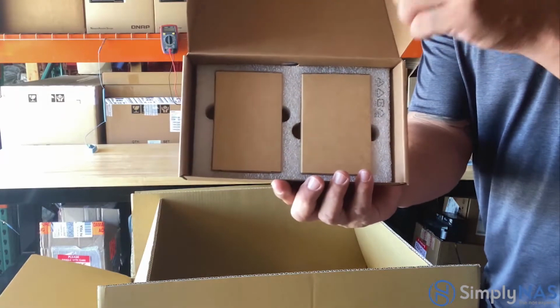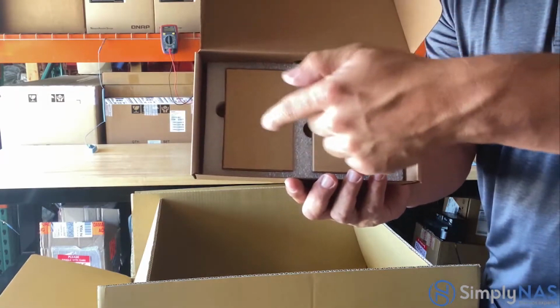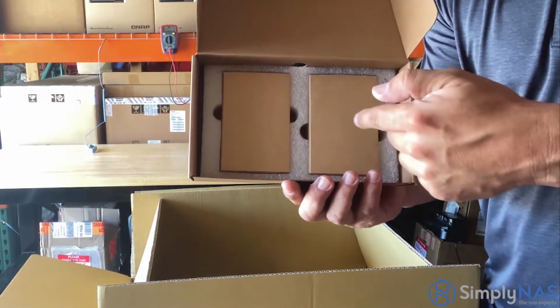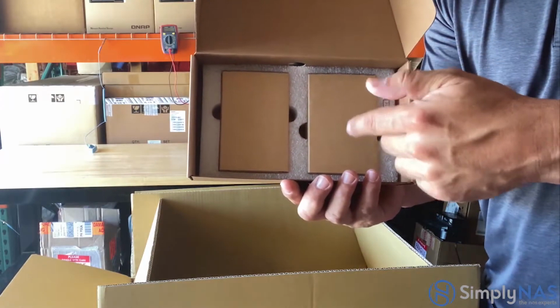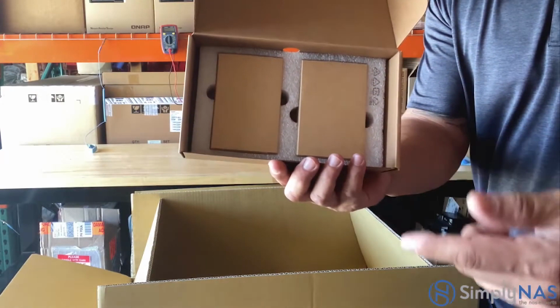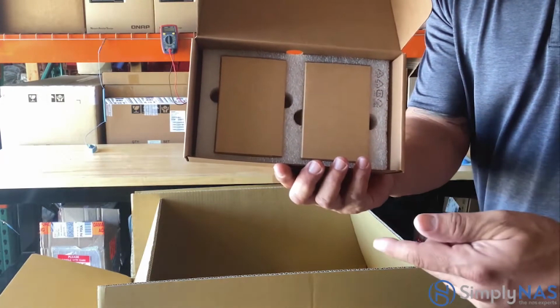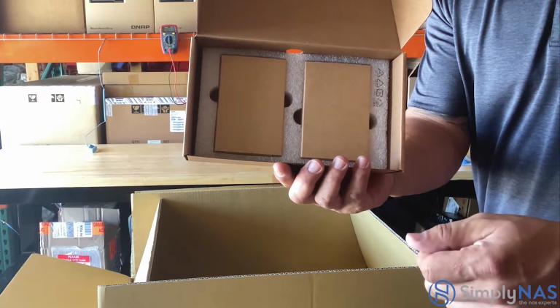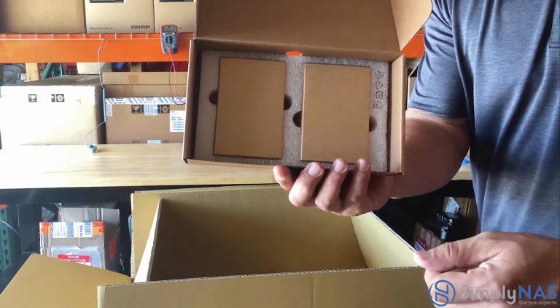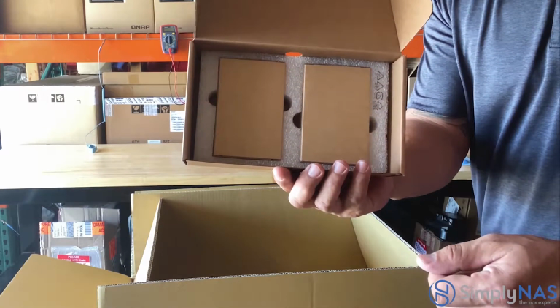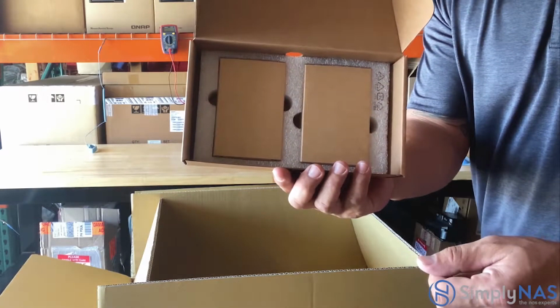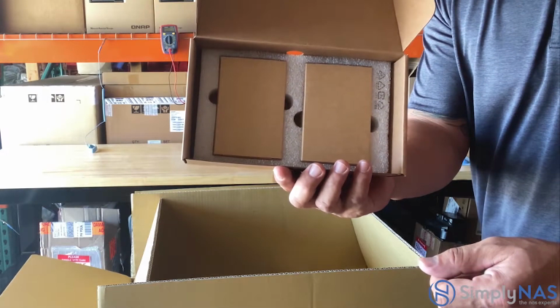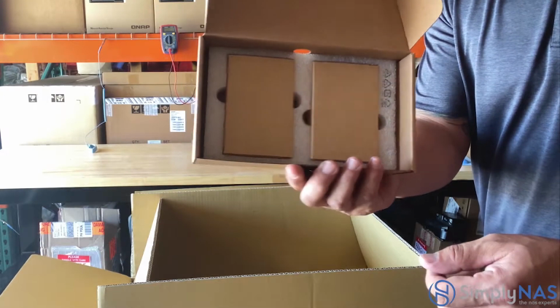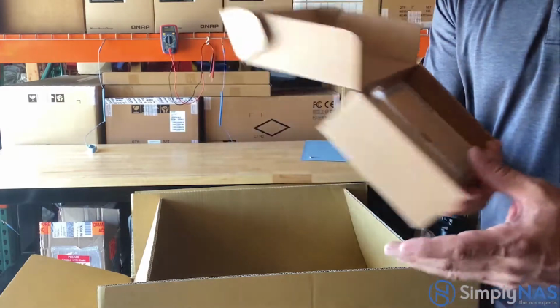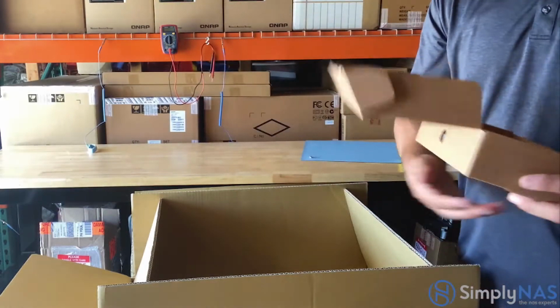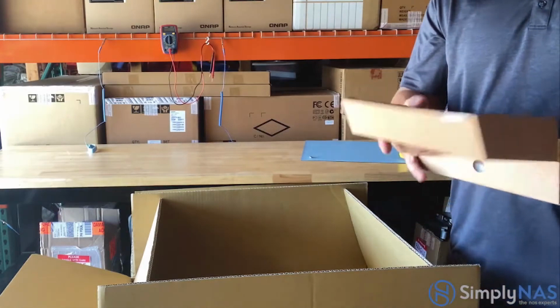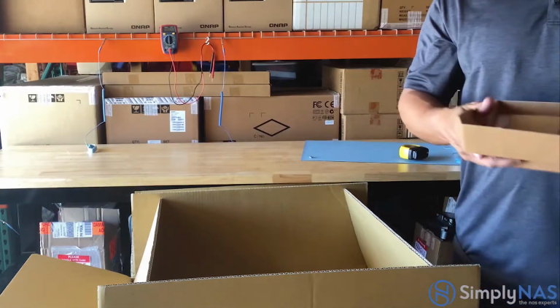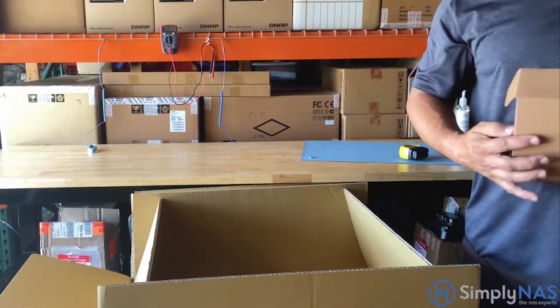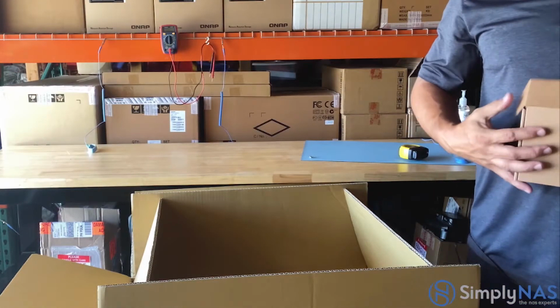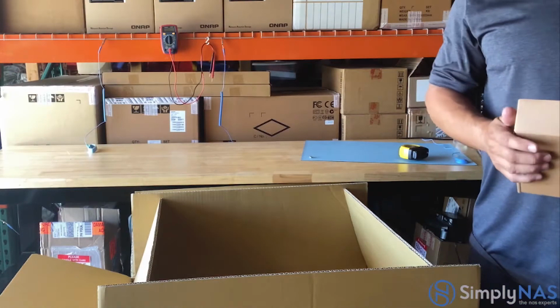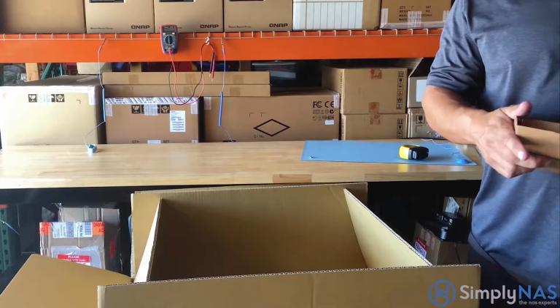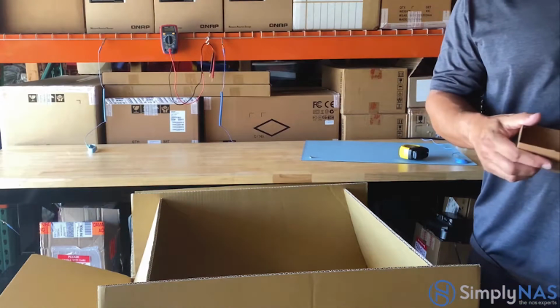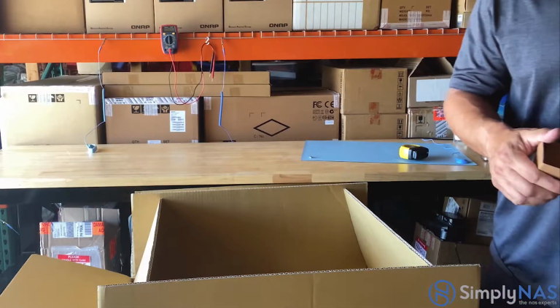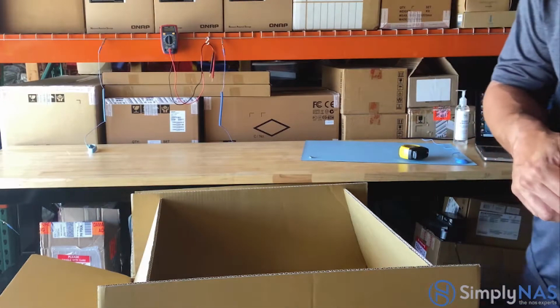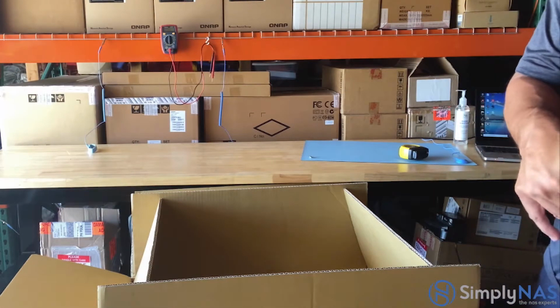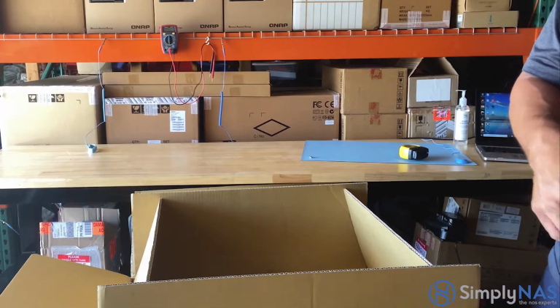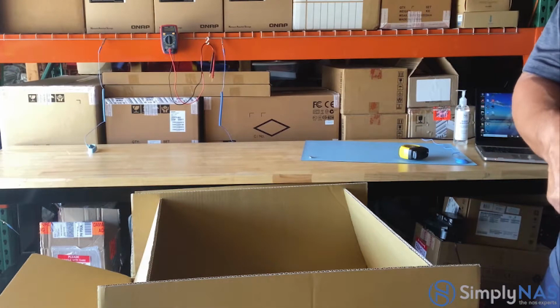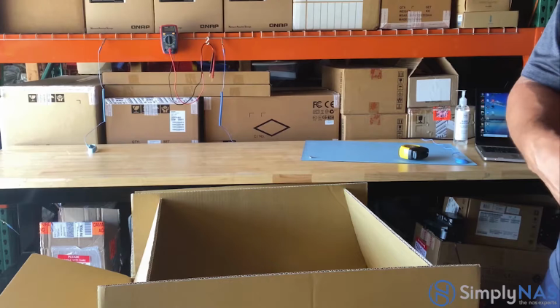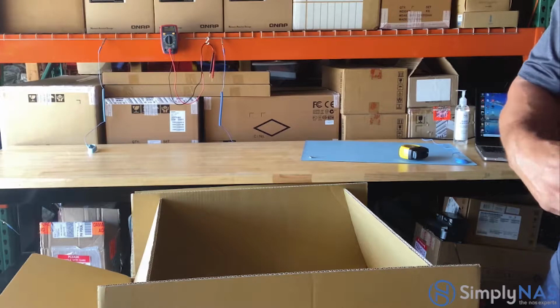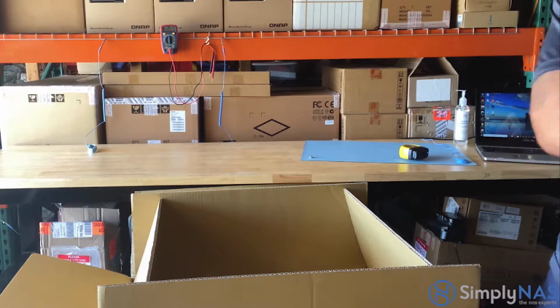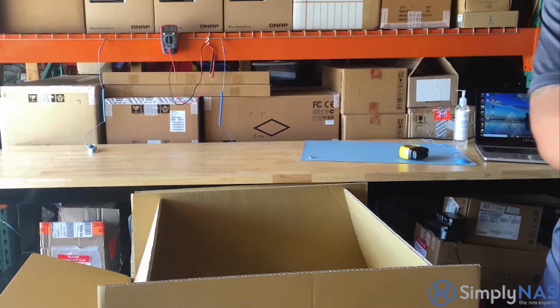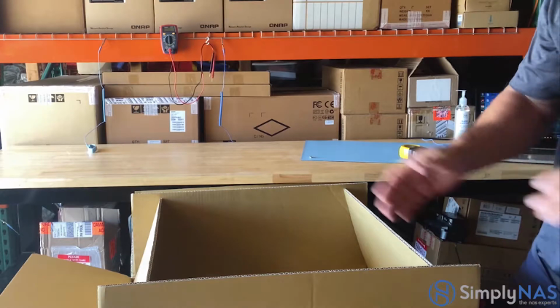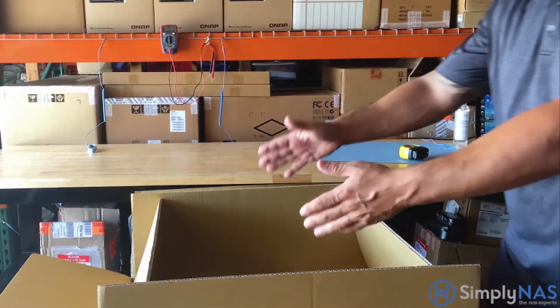Note that the batteries are not inside the BBU boxes because they are already installed in your NAS system. You'll also receive your rail kit.